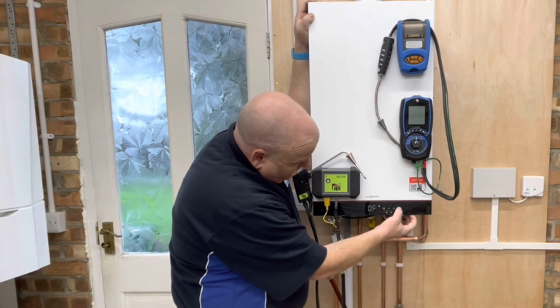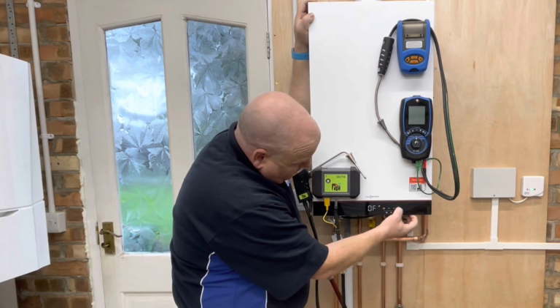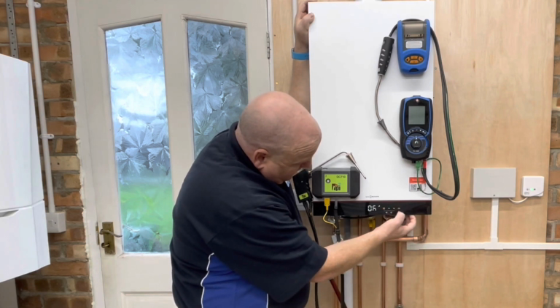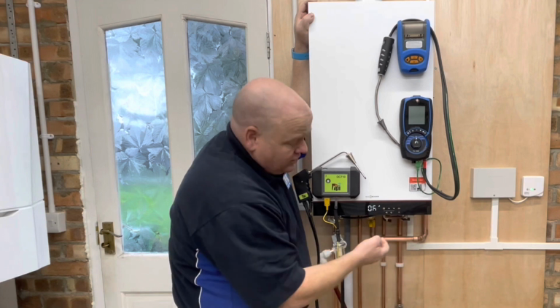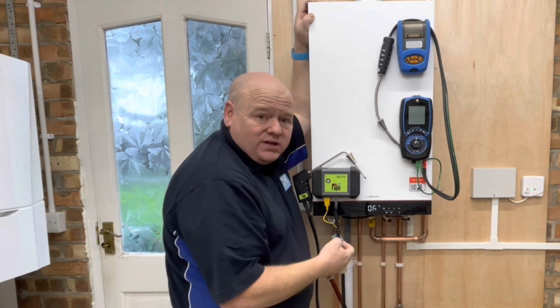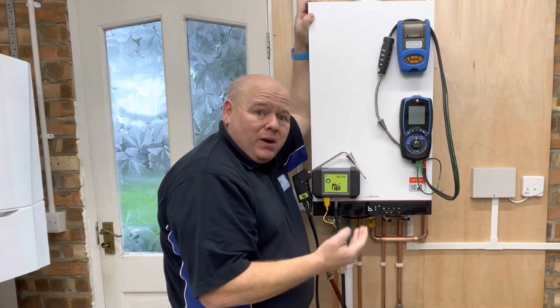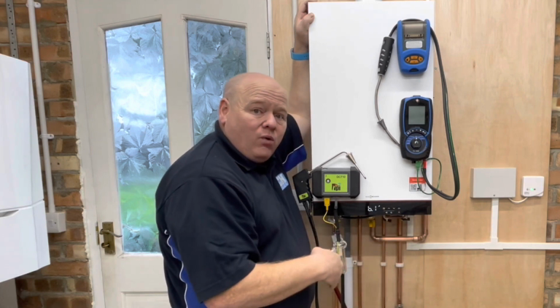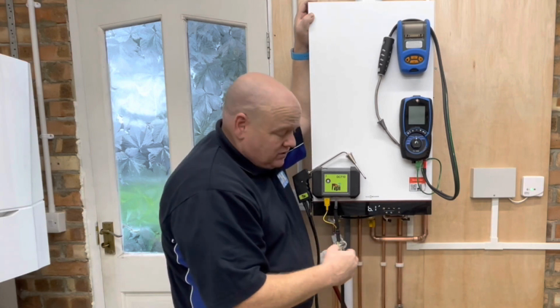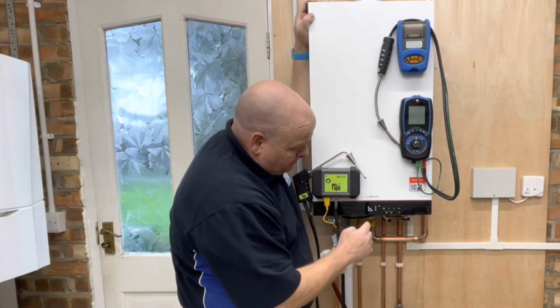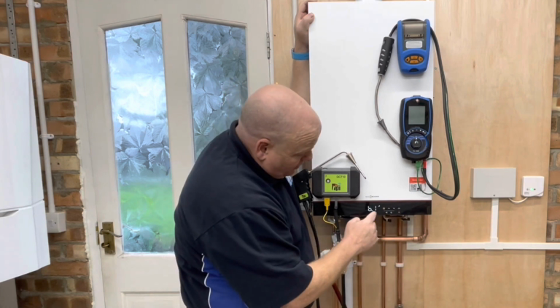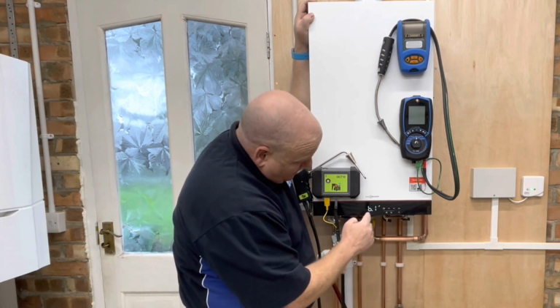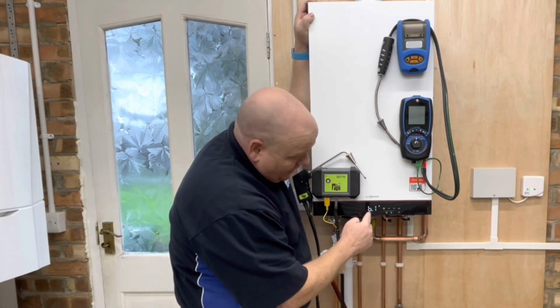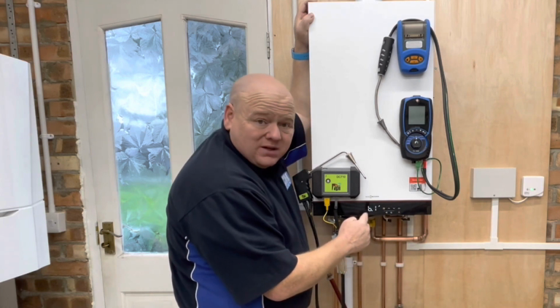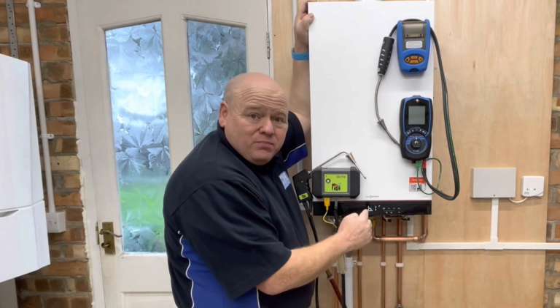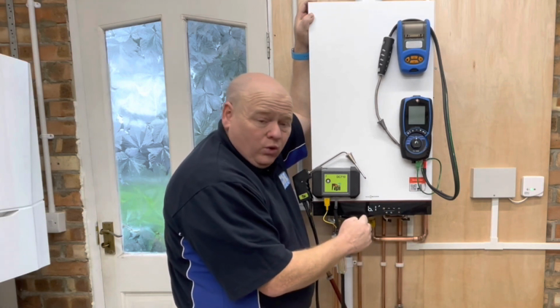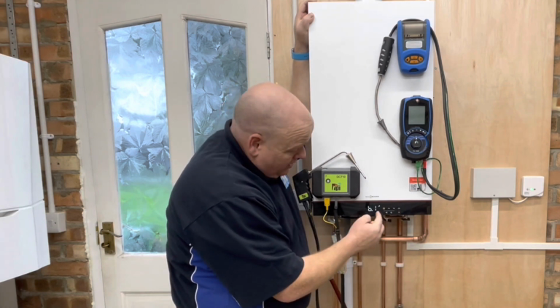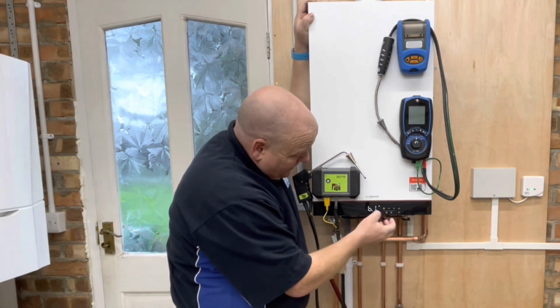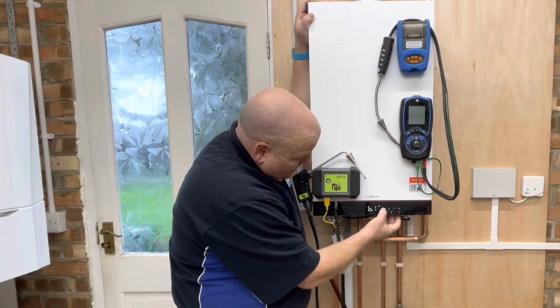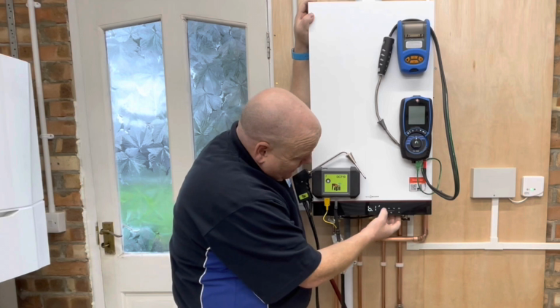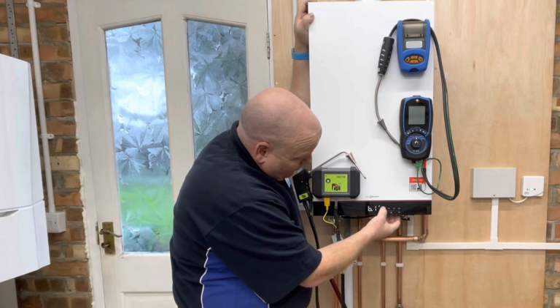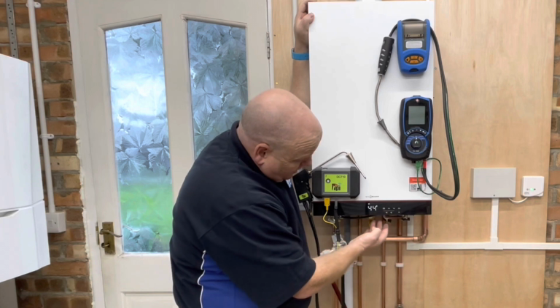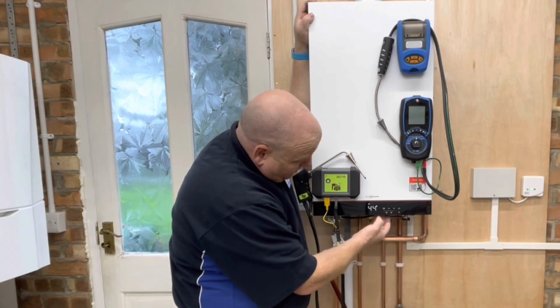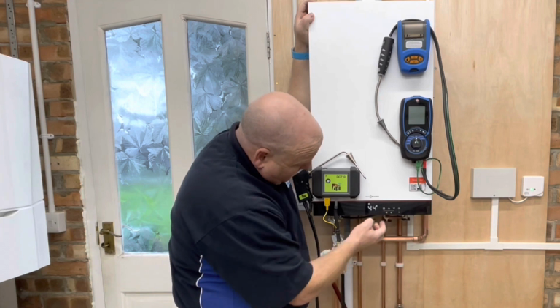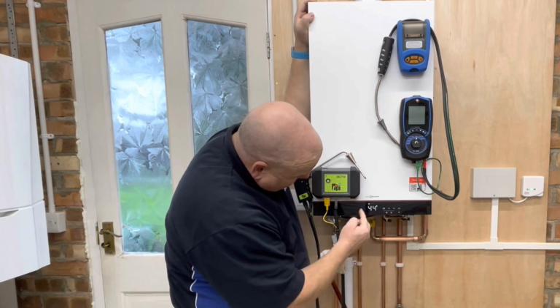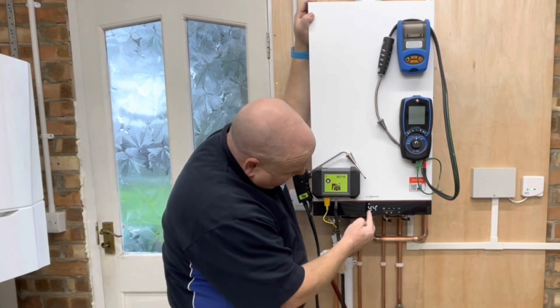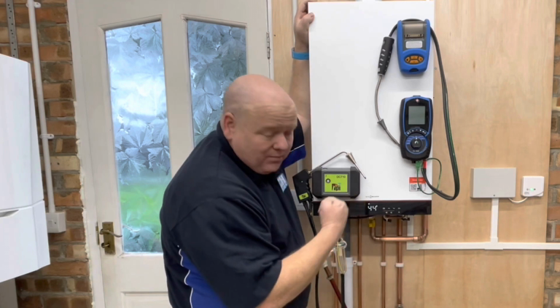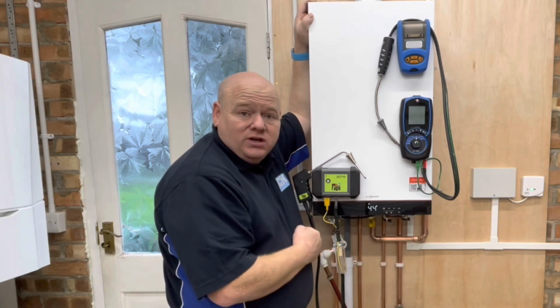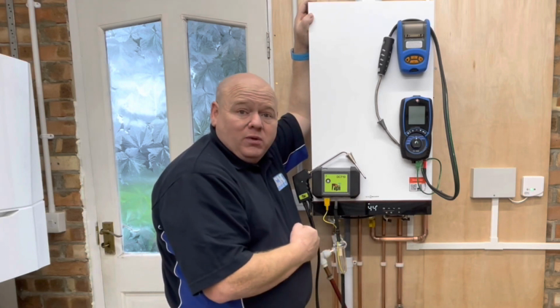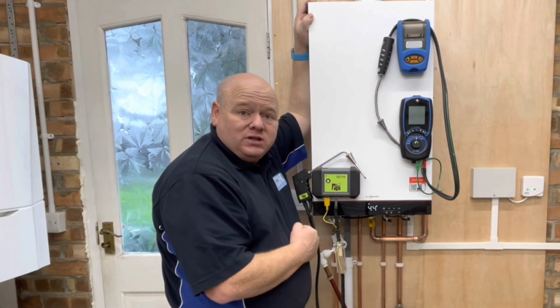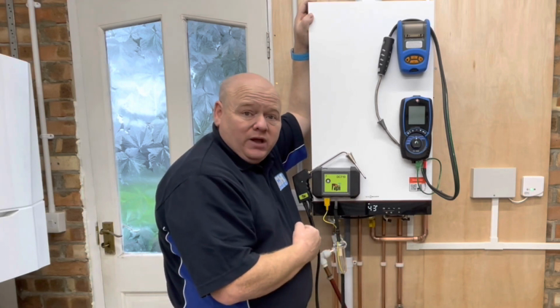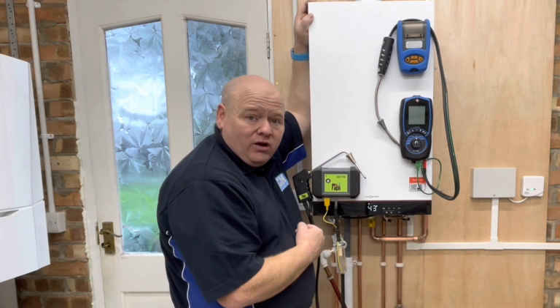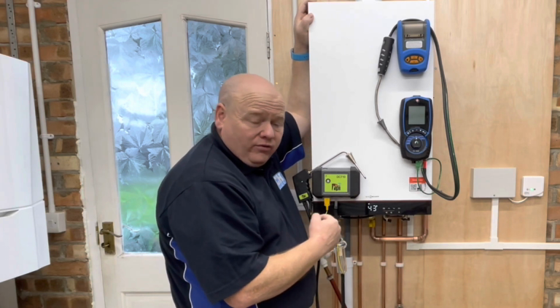To come out of that, all you need to do is go back to off and click OK, so you're taking it back out of service mode. Then it'll go back to B1, and to come out of there you just click on the three lines and it'll take you back to your normal display on the front.